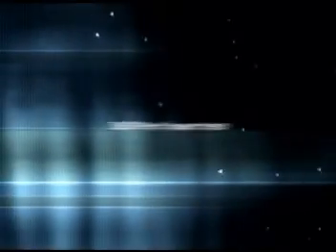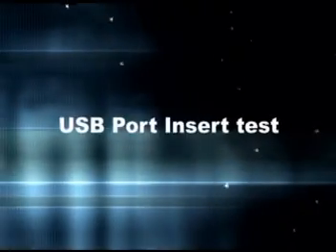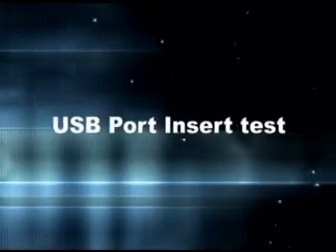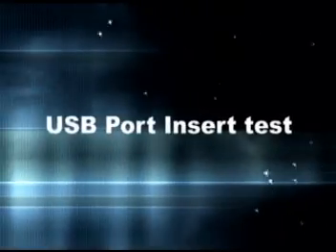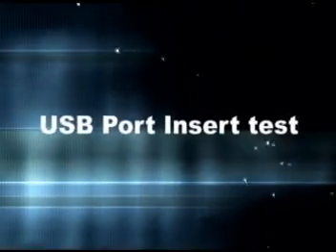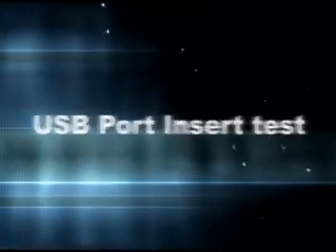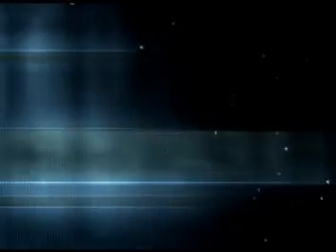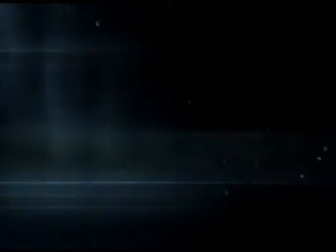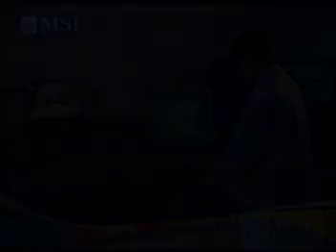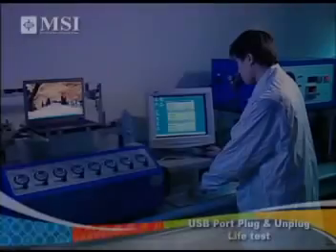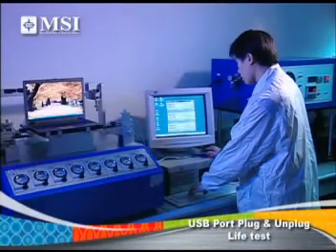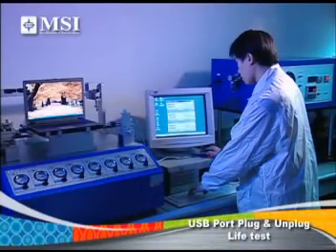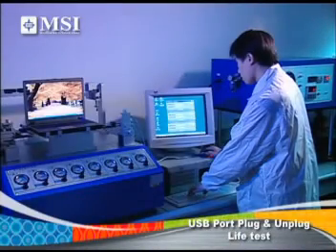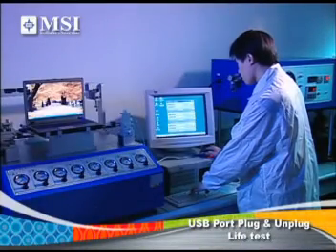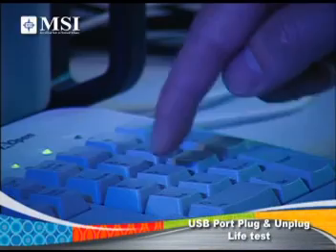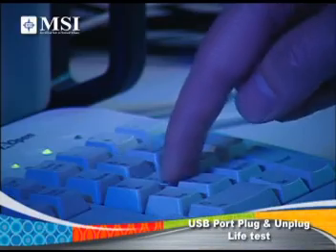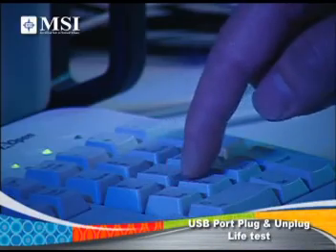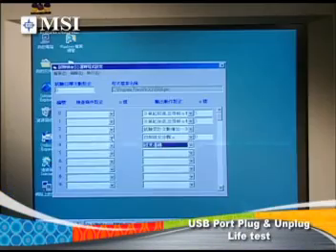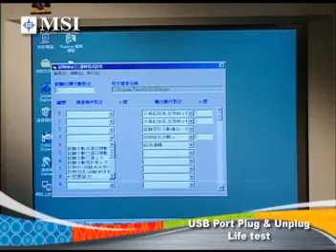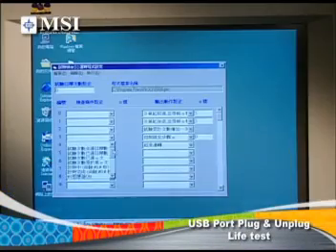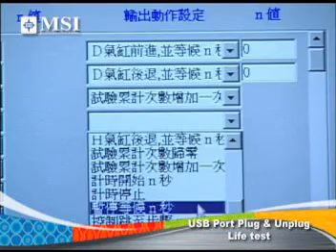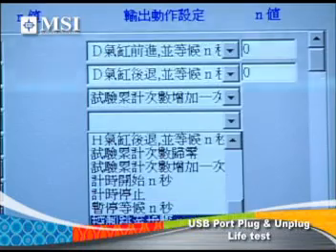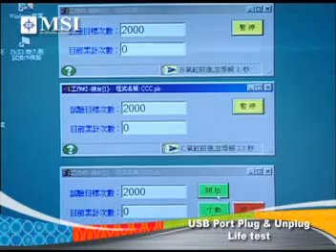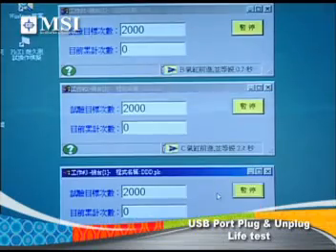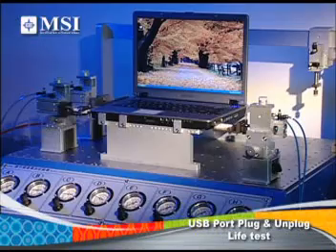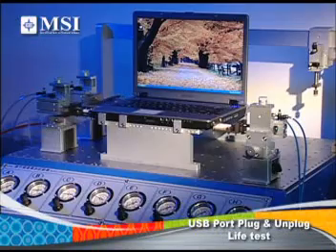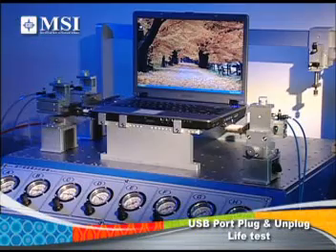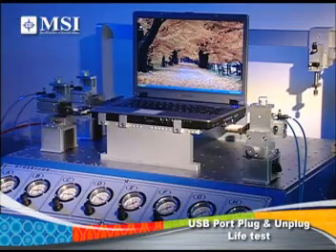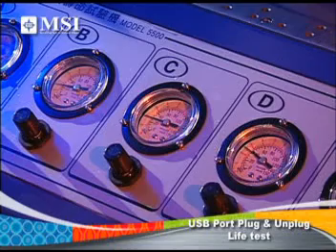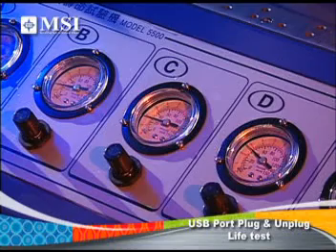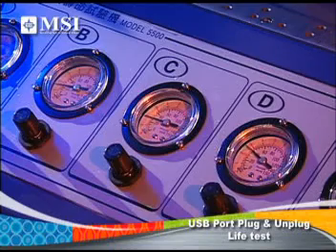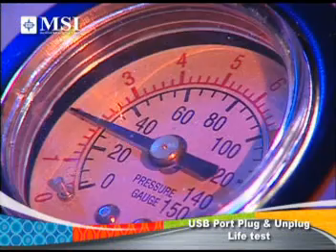USB Port Insert Test: MSI tests every USB port 5,000 times to ensure your USB devices can work well with your MSI notebook.